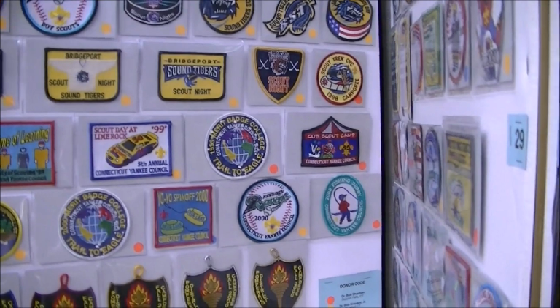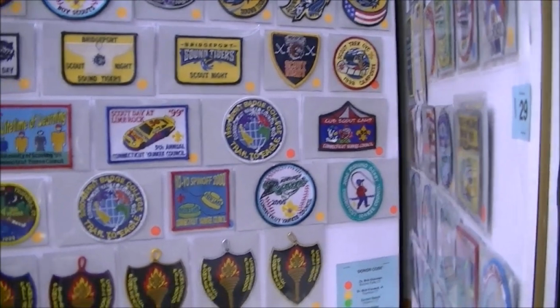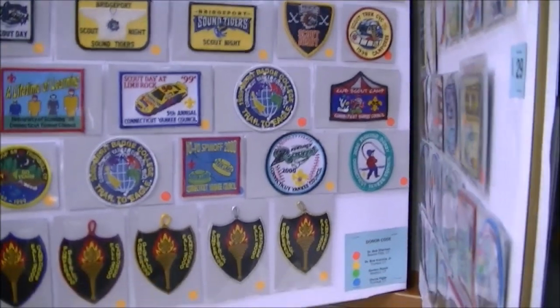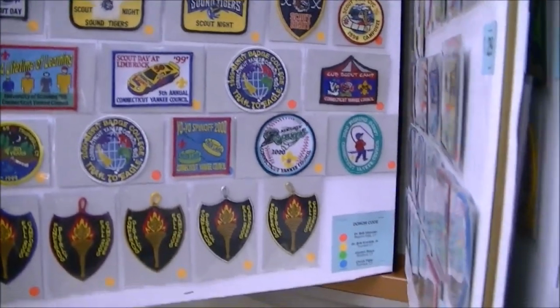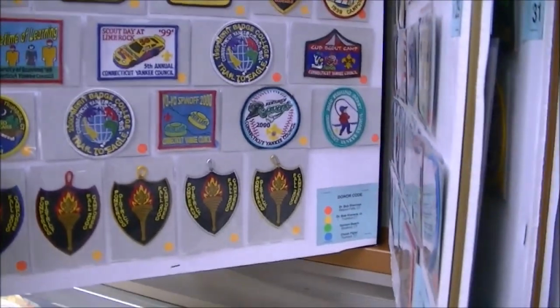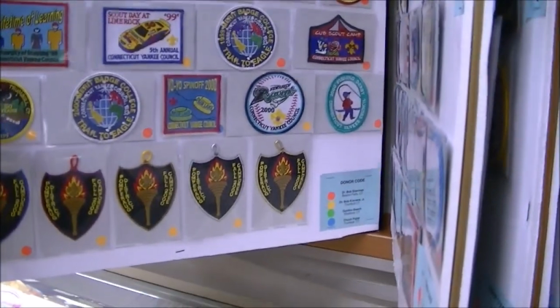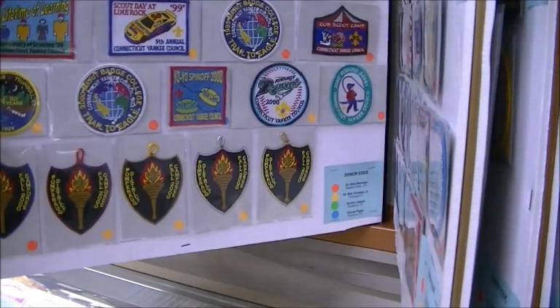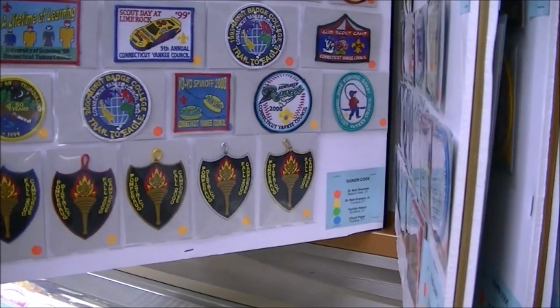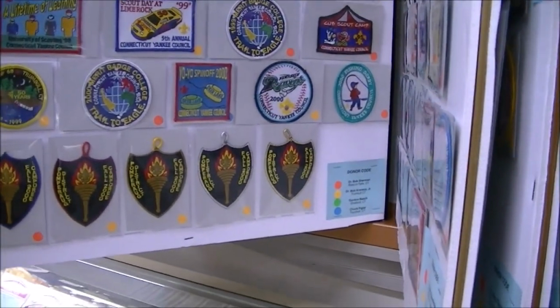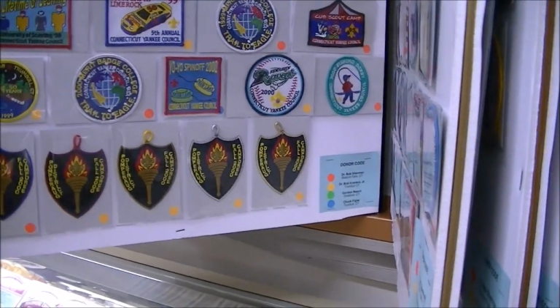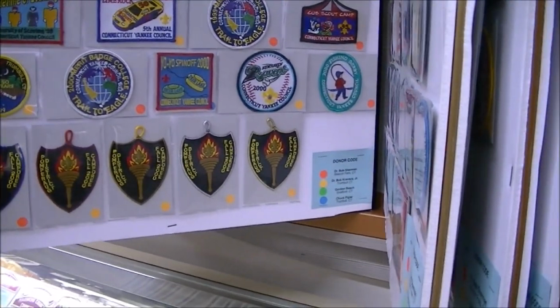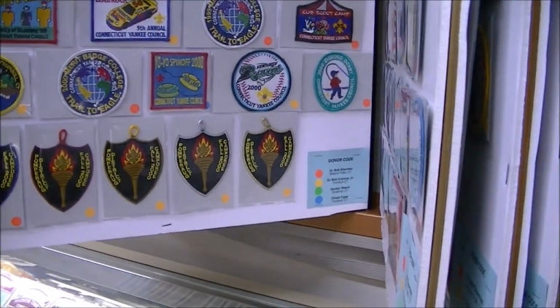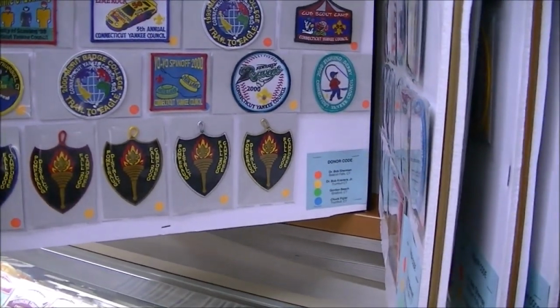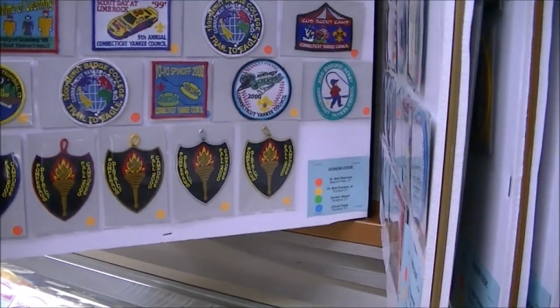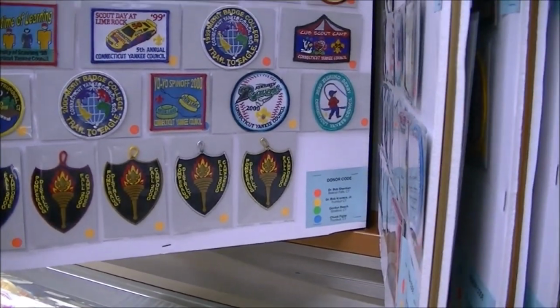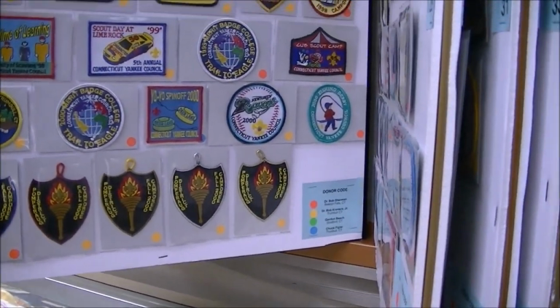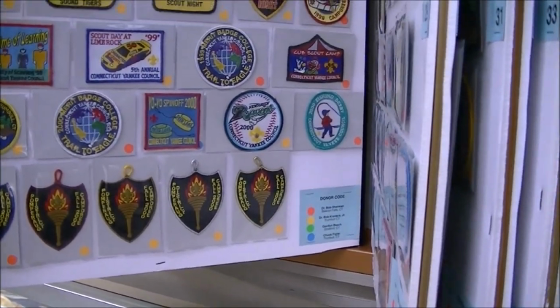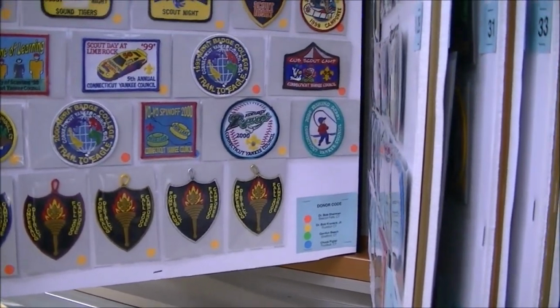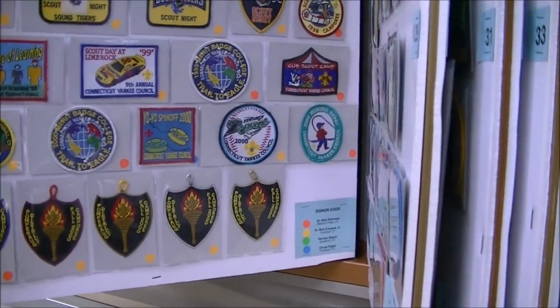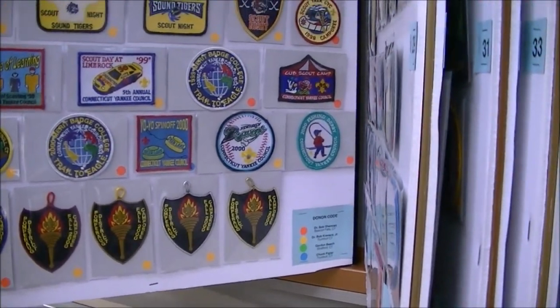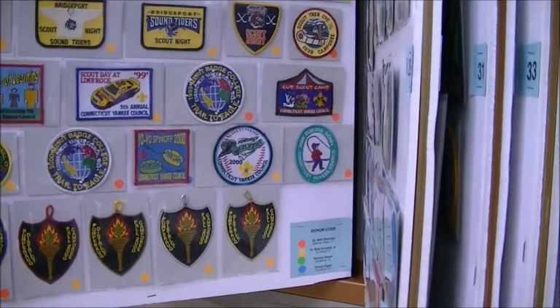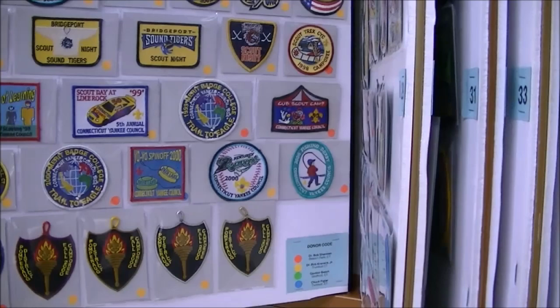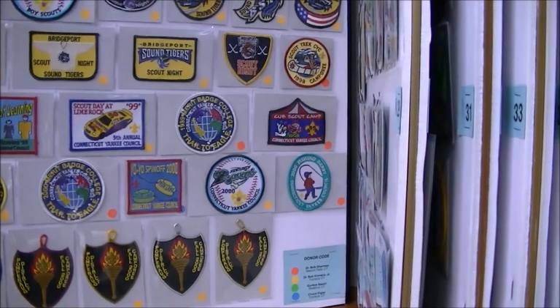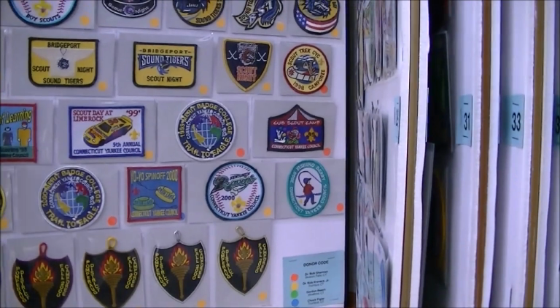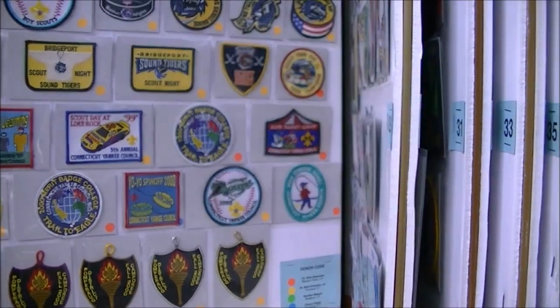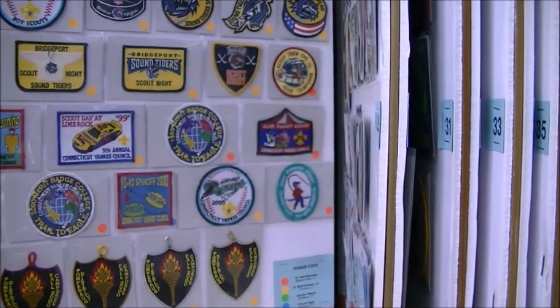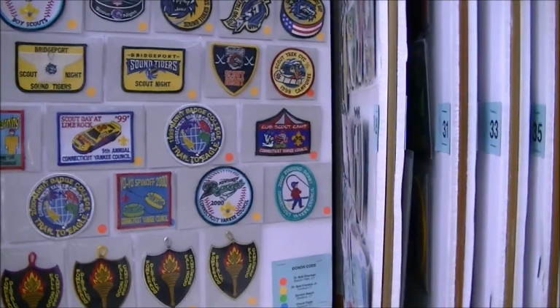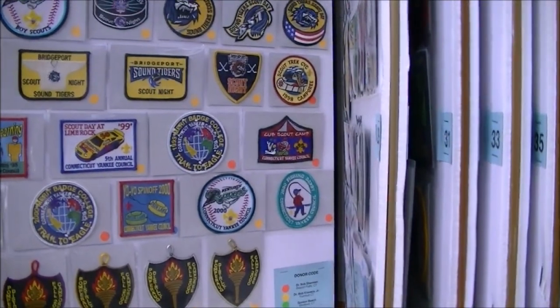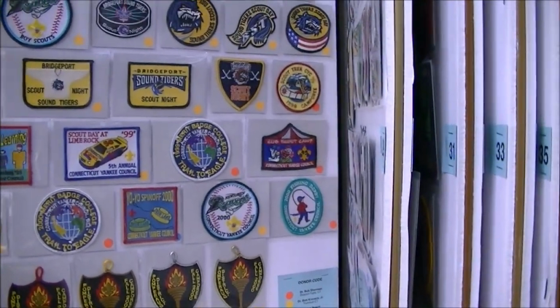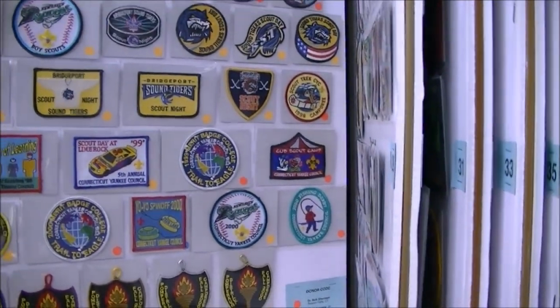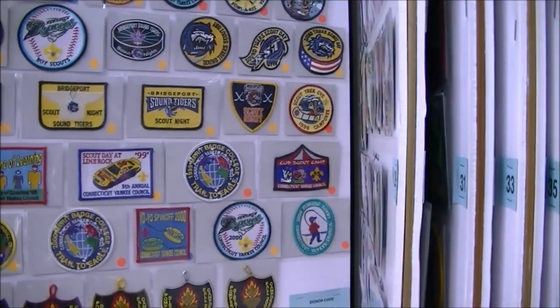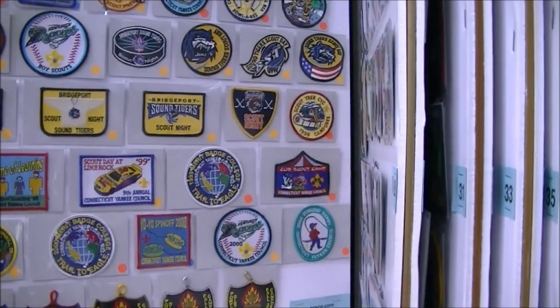This is one of the most popular exhibits that we have. Everybody wants to look back and say, 'Oh yes, I went to that event' or 'I have that patch.'